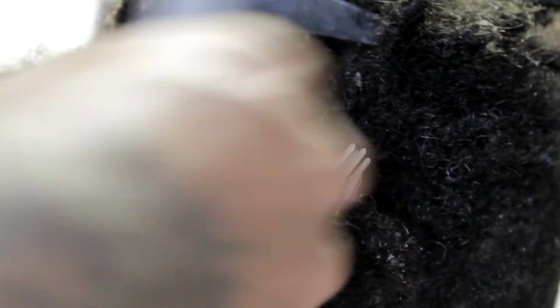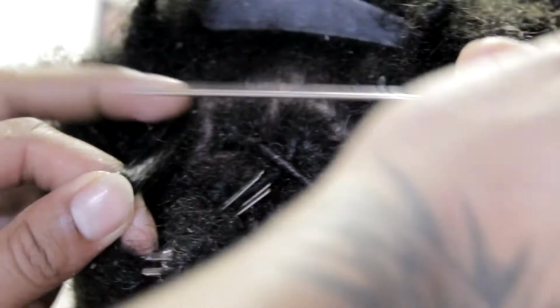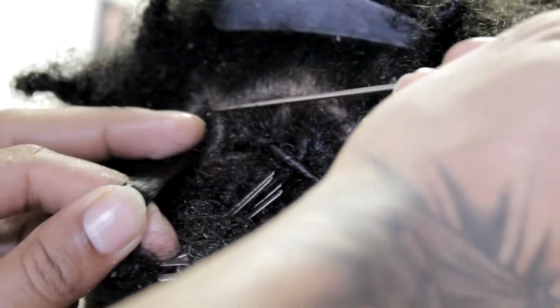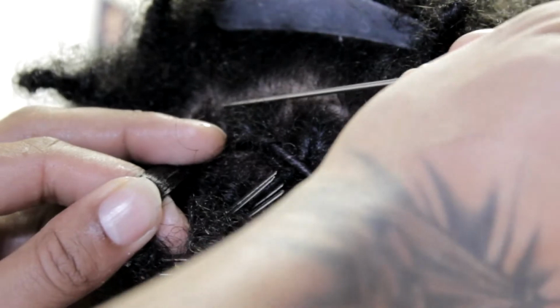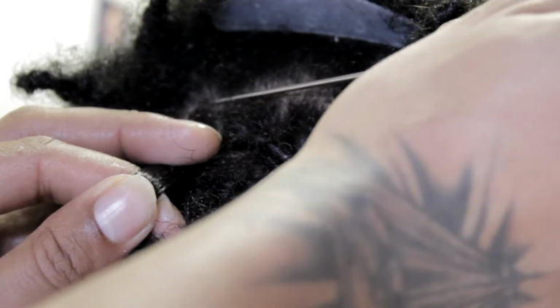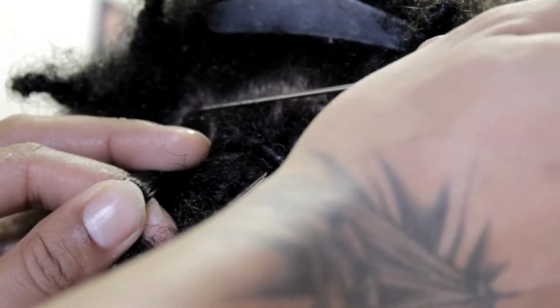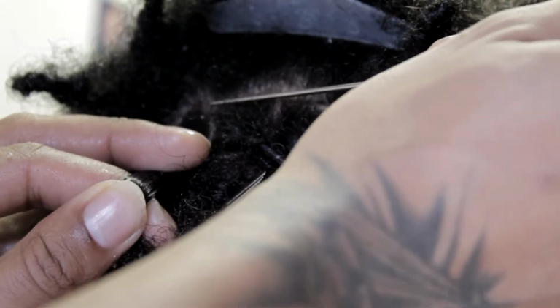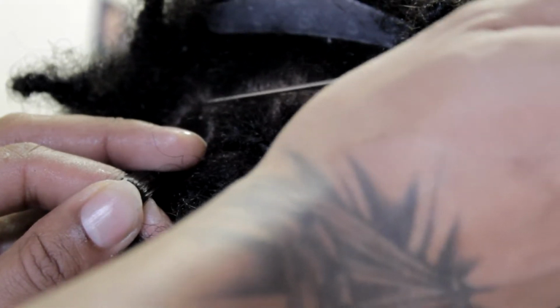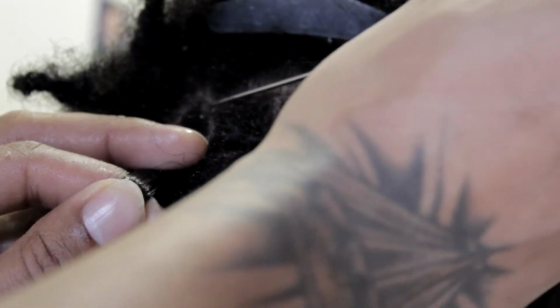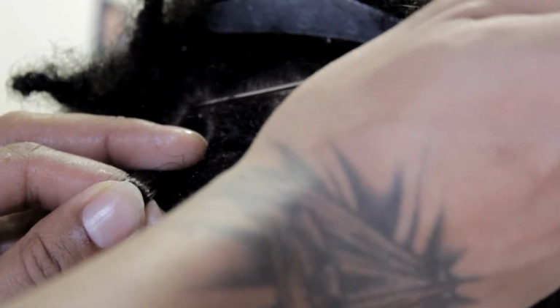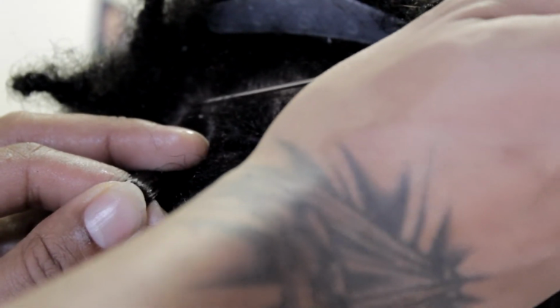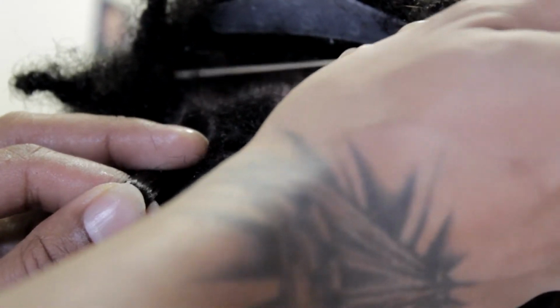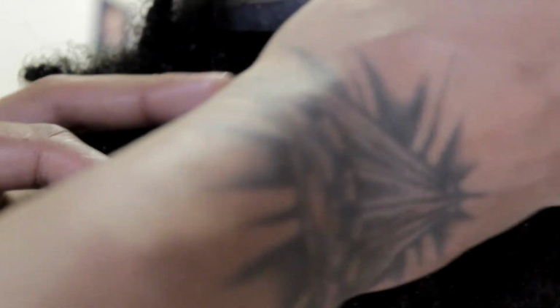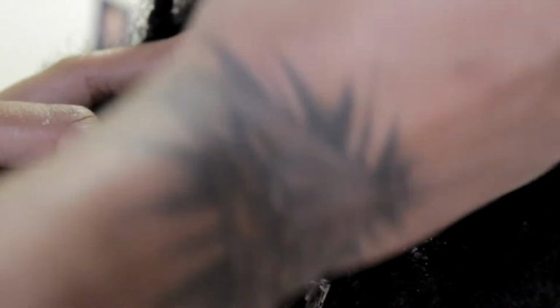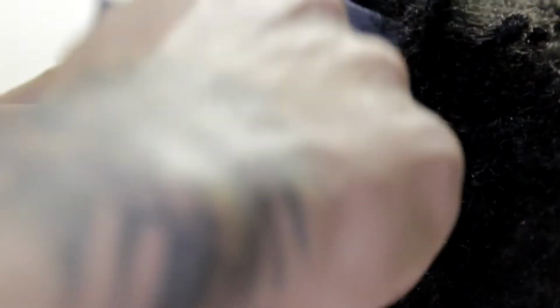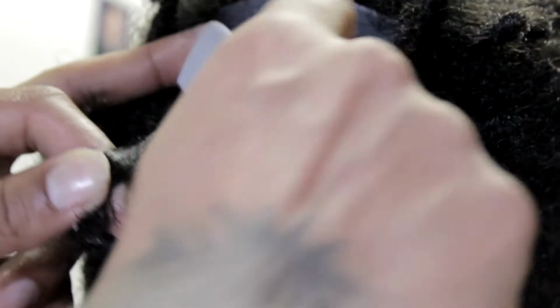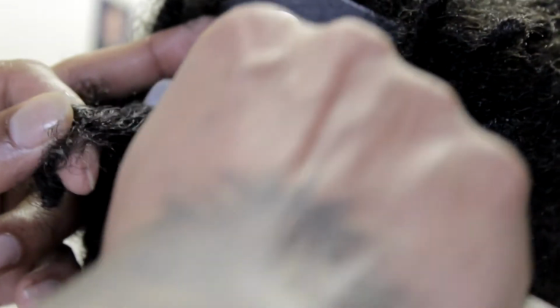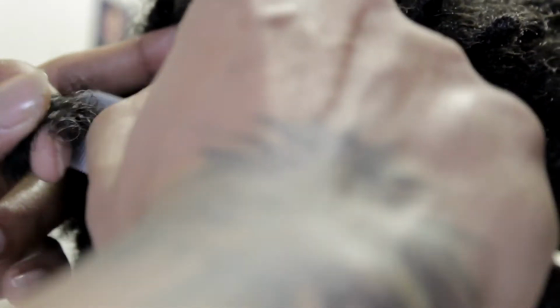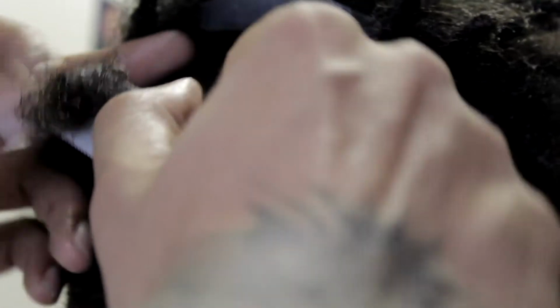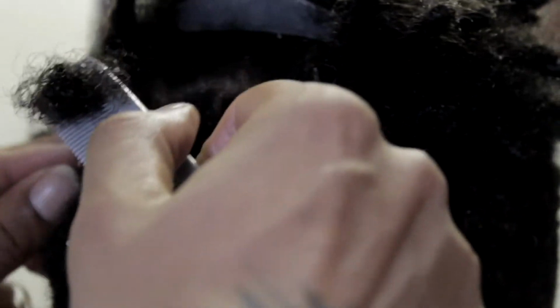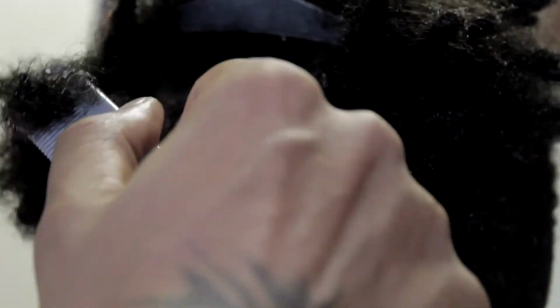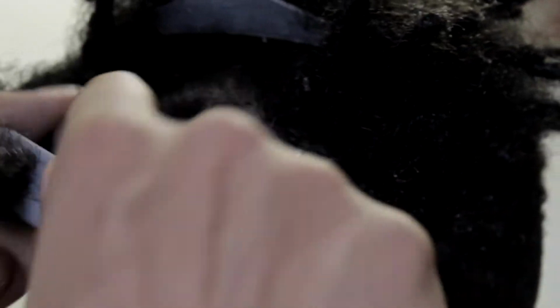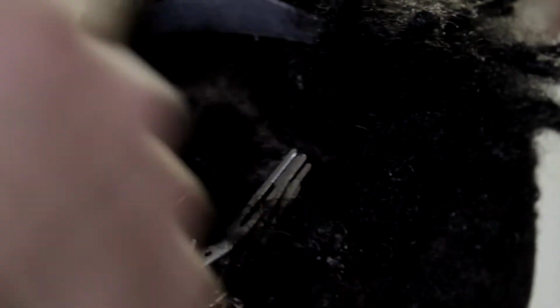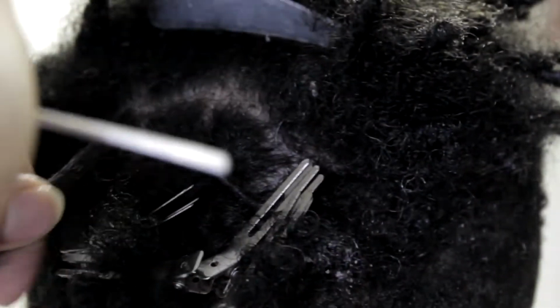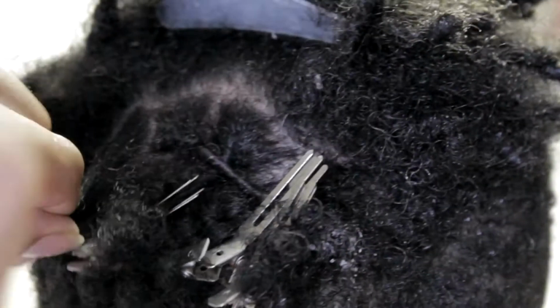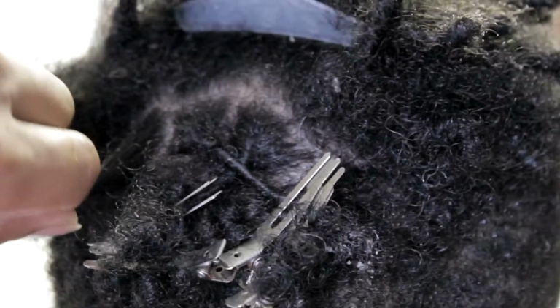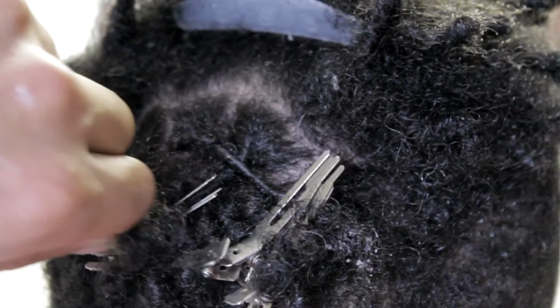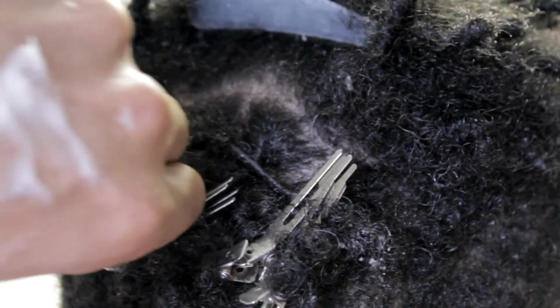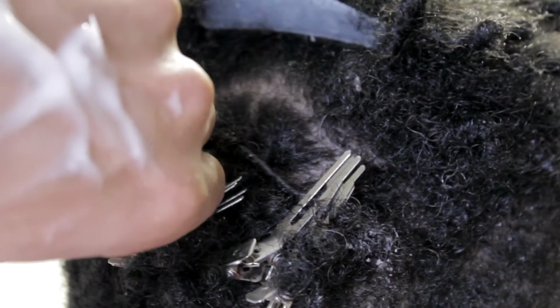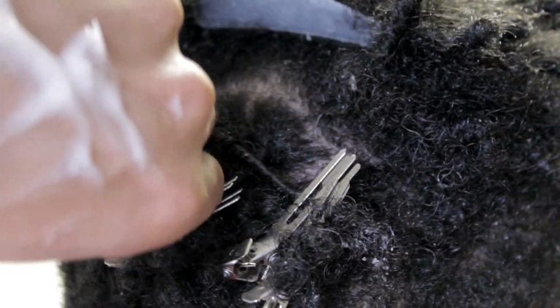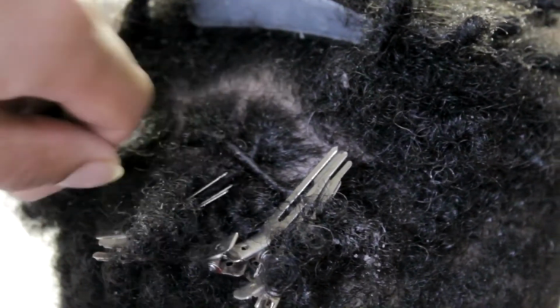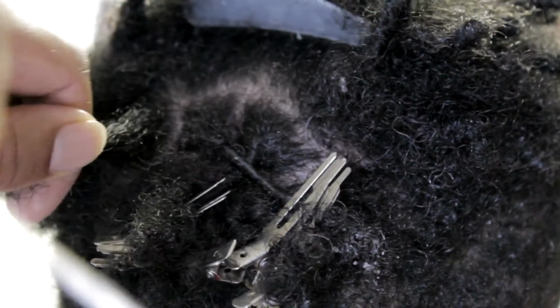Everything seems to come together after the haircut. The locks are nice, the haircut is popping, the lineup is straight. We're just going to keep it lit.